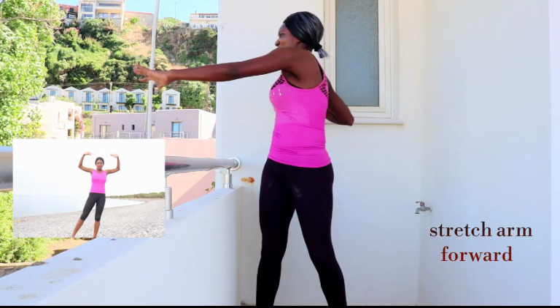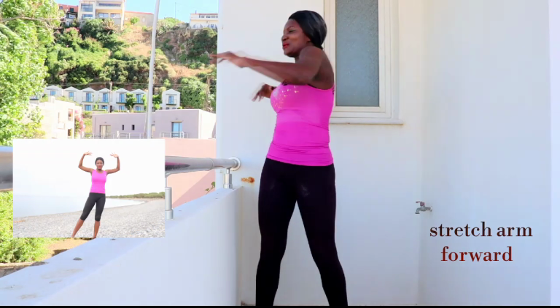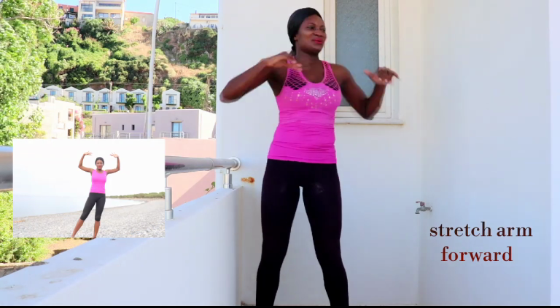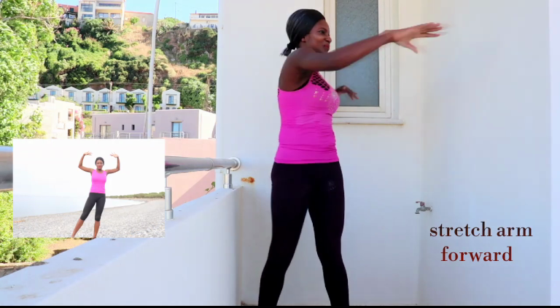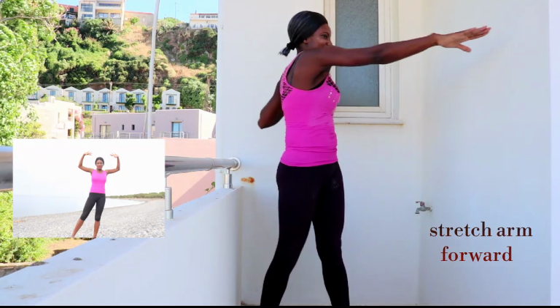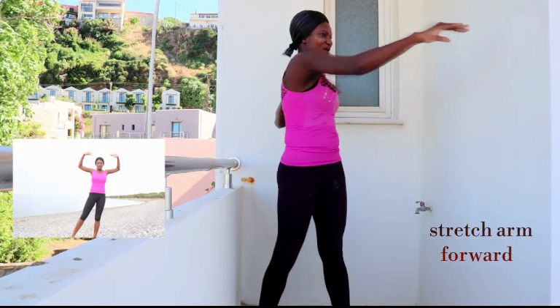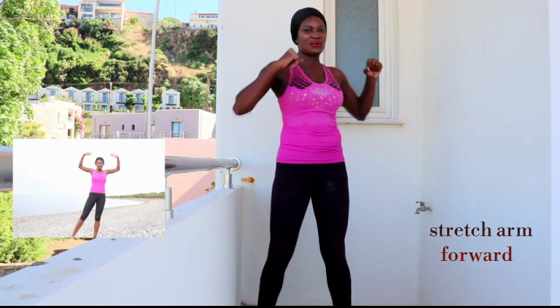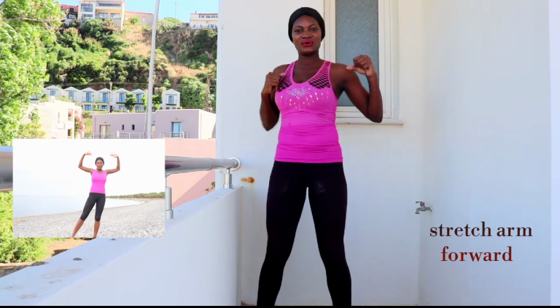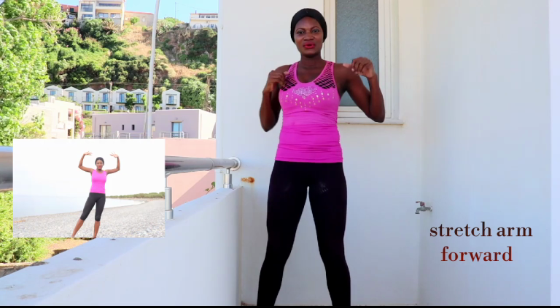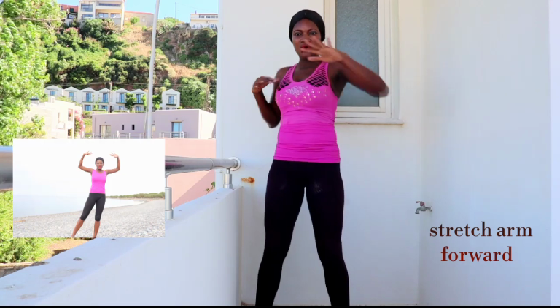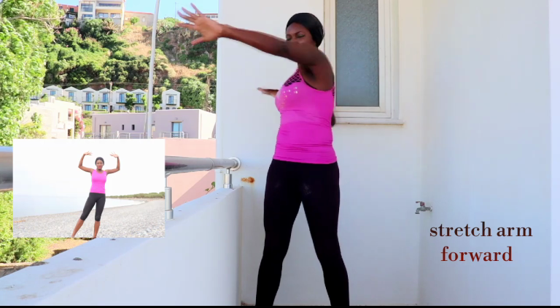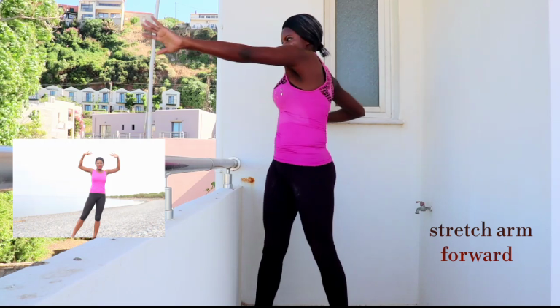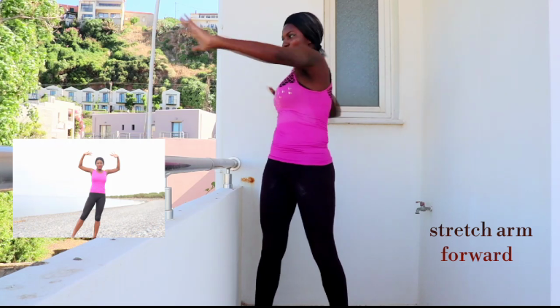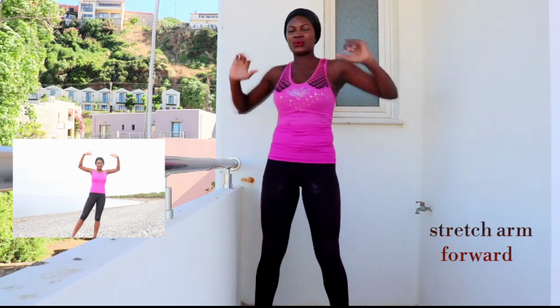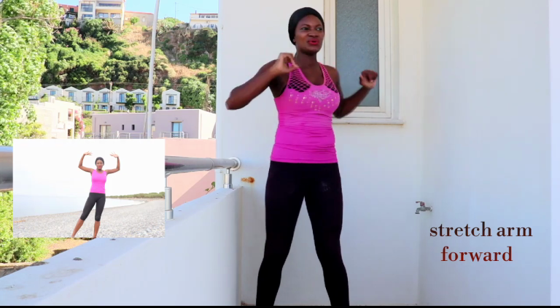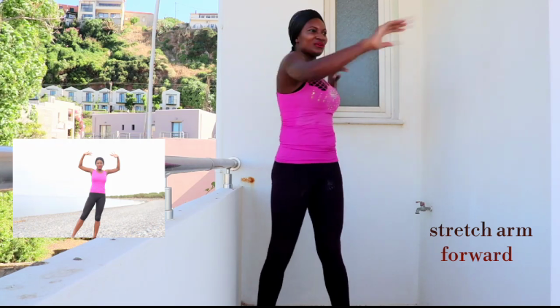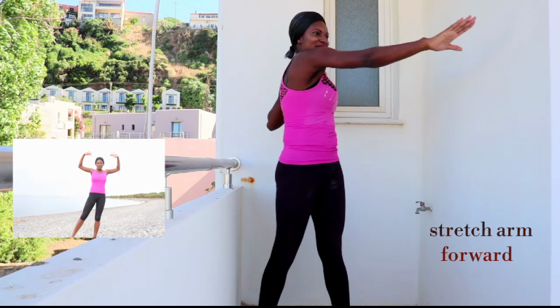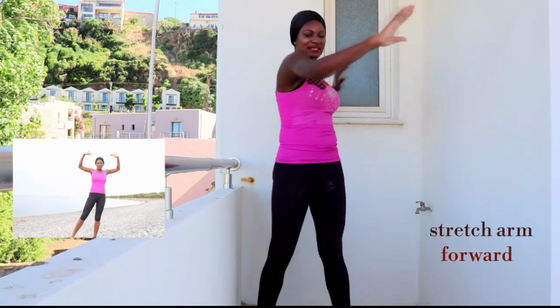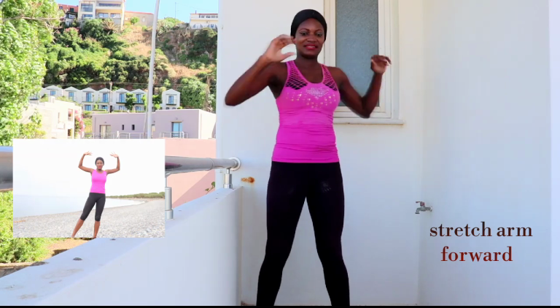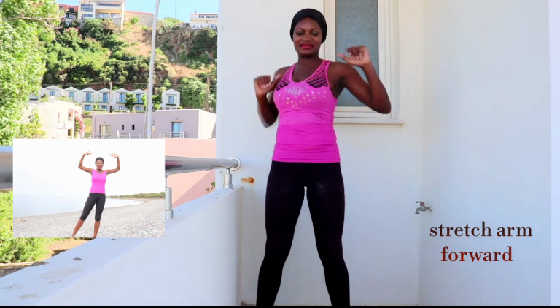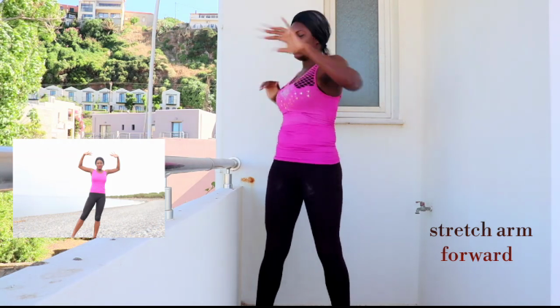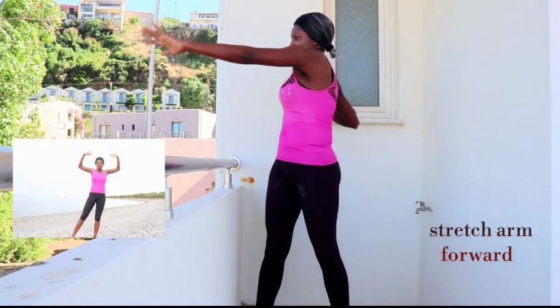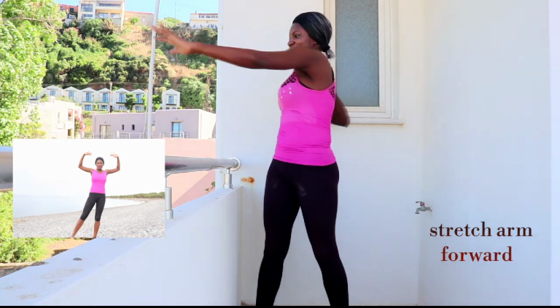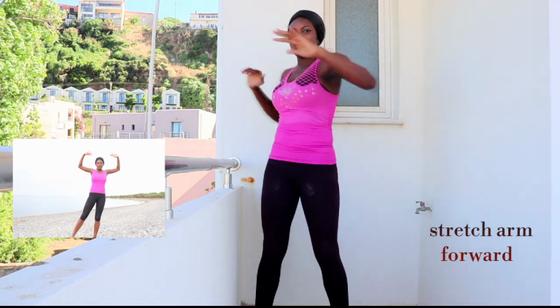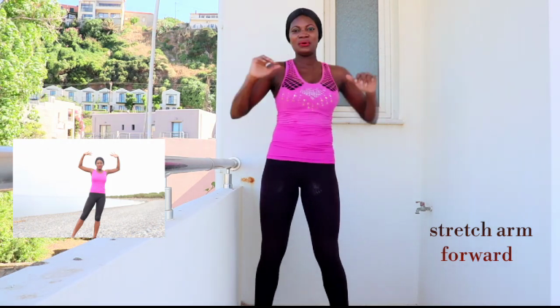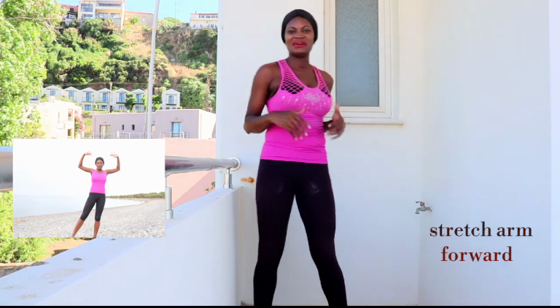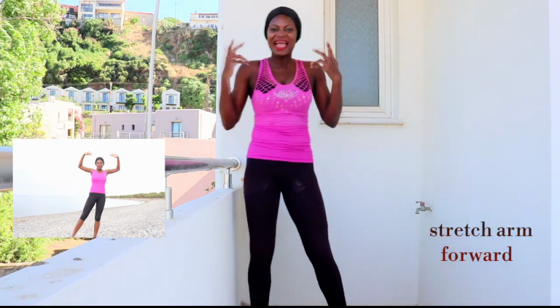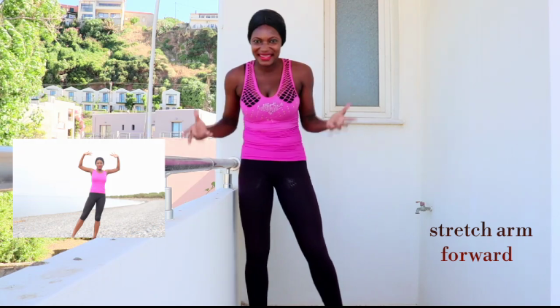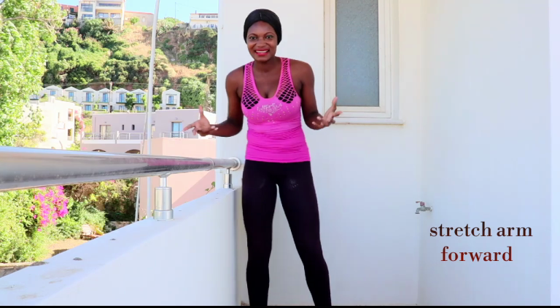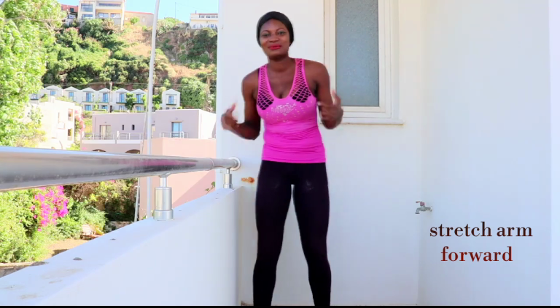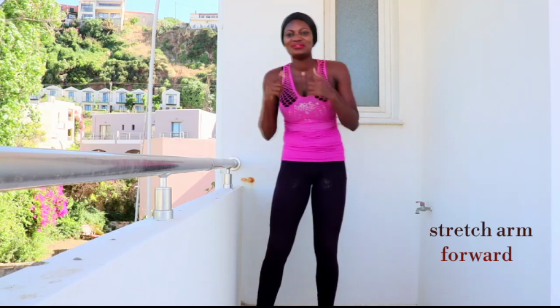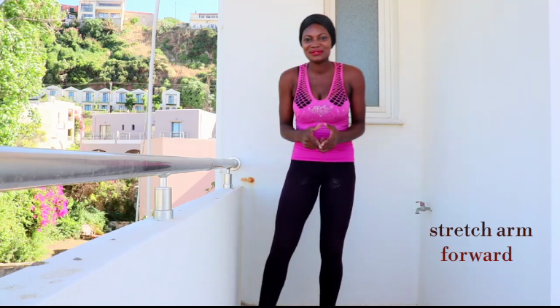Twist your body side to side. Stretch your arms out, side to side. Twist your body and stretch your hands out.